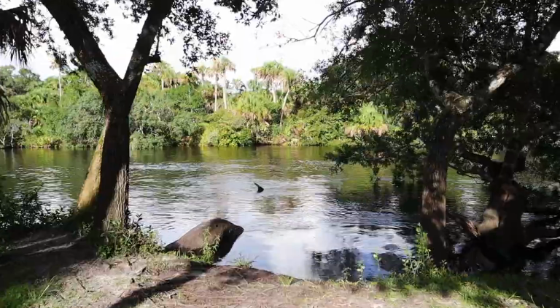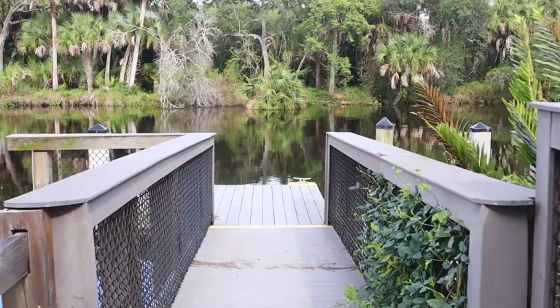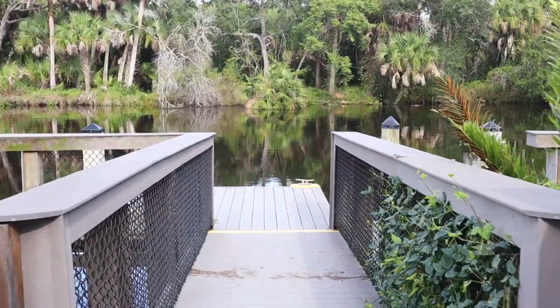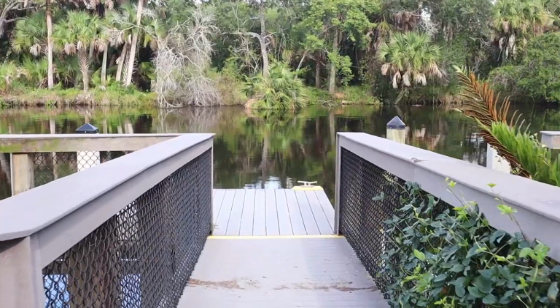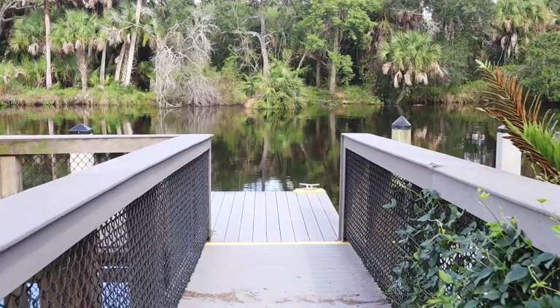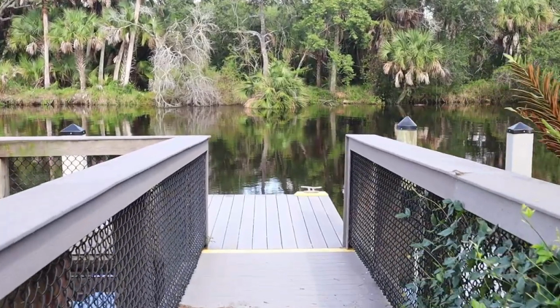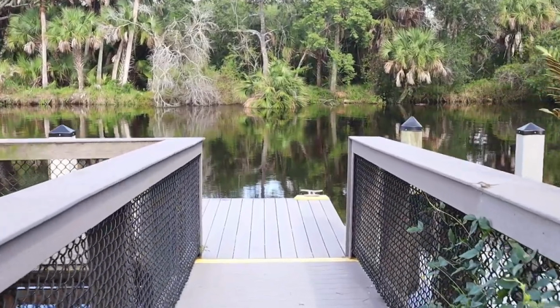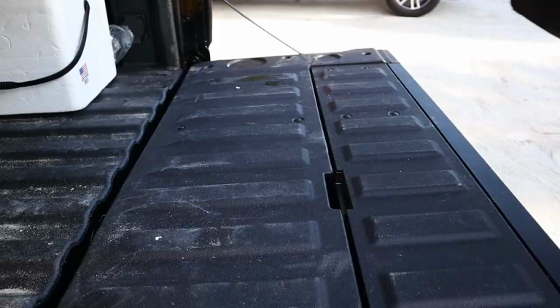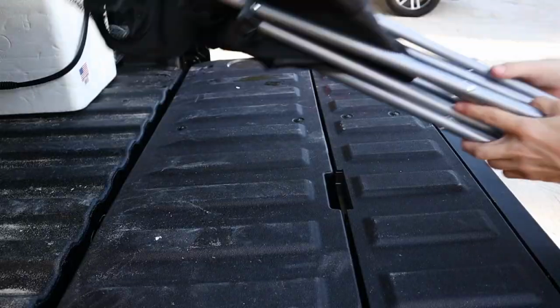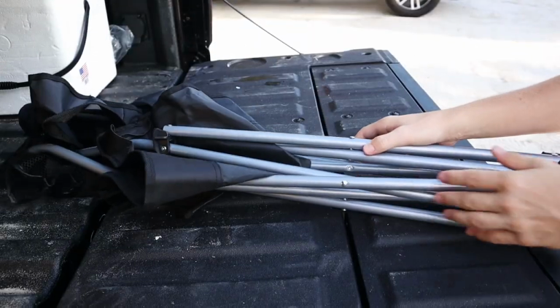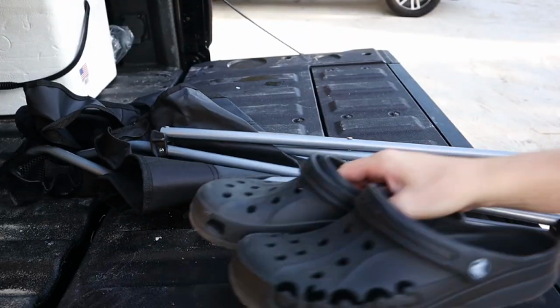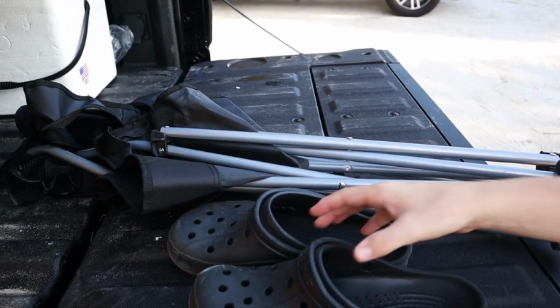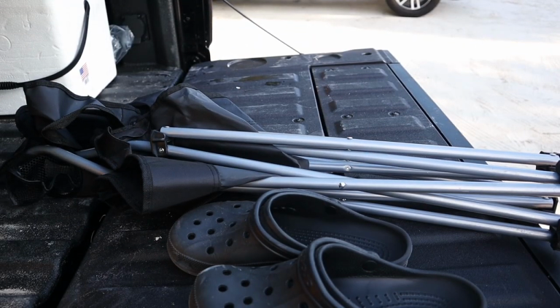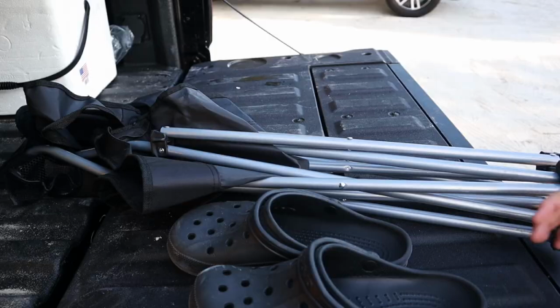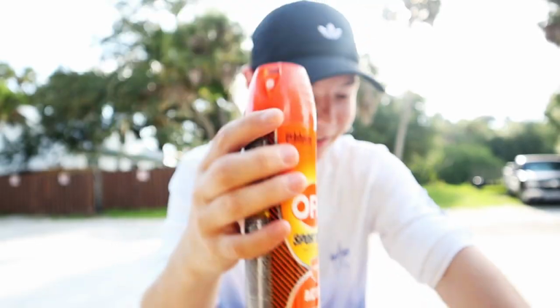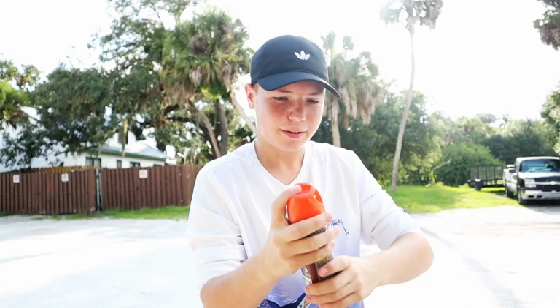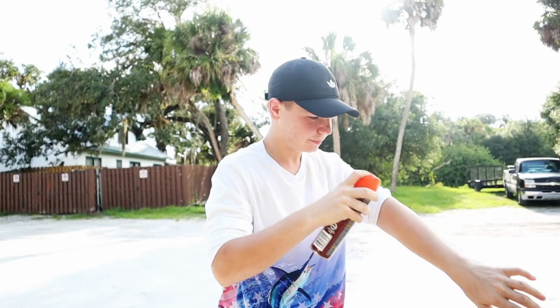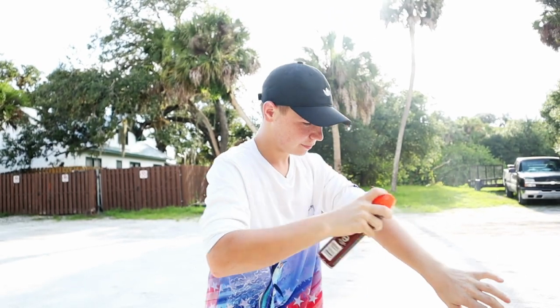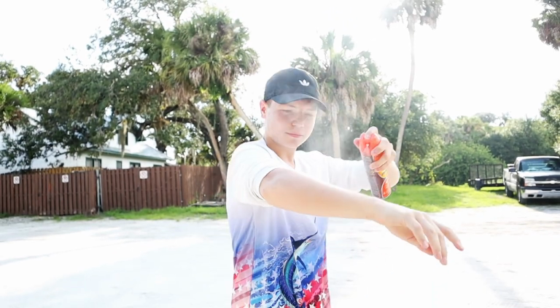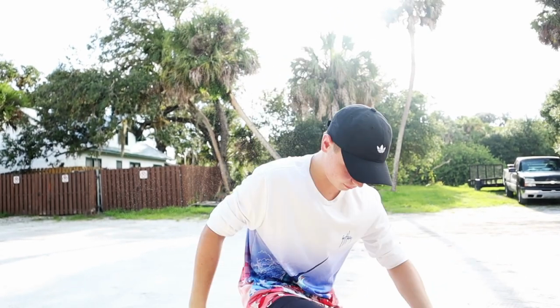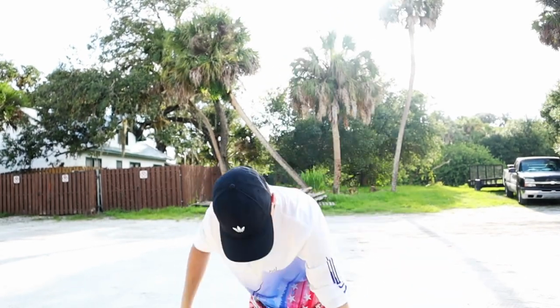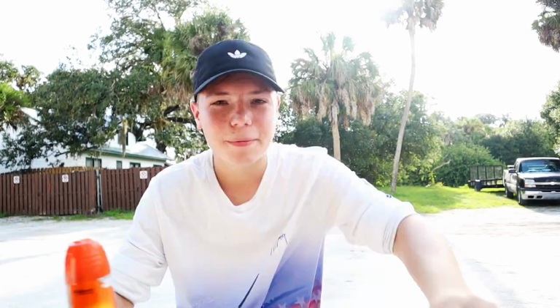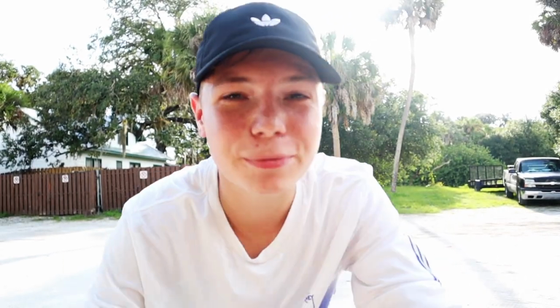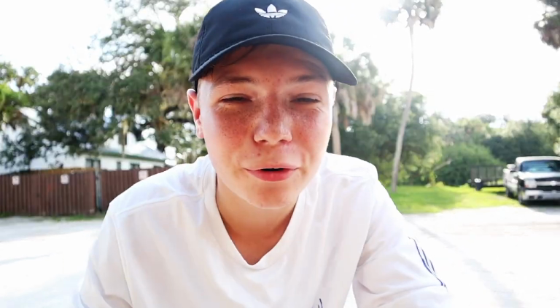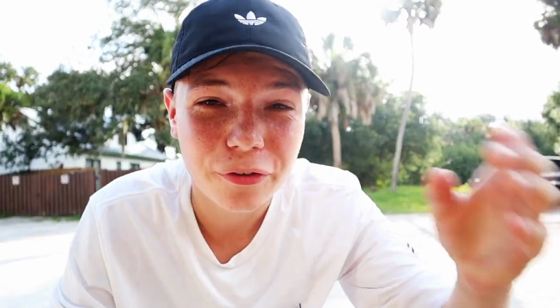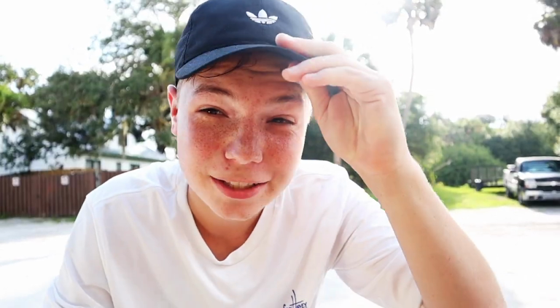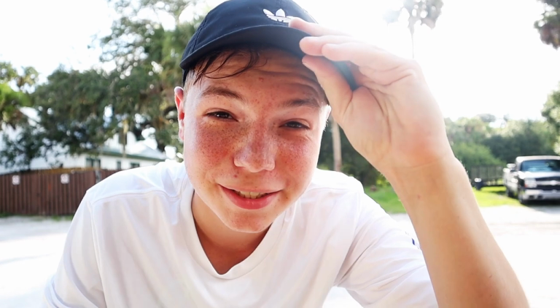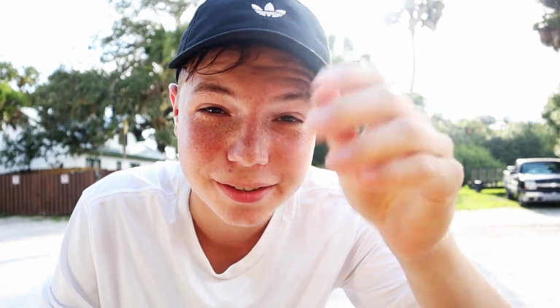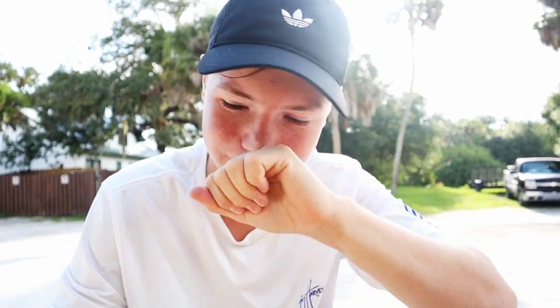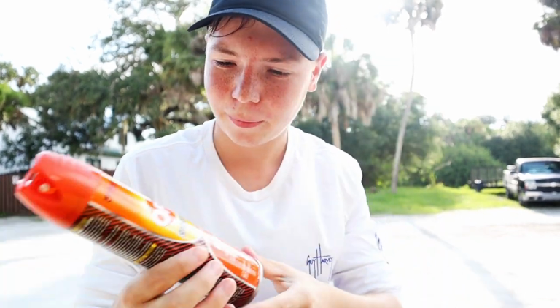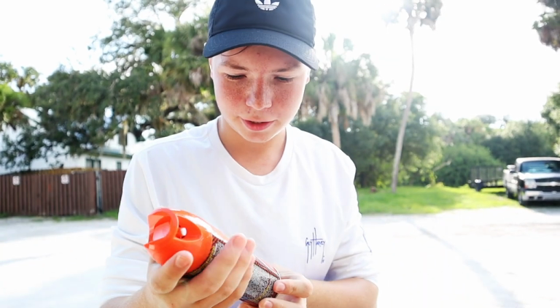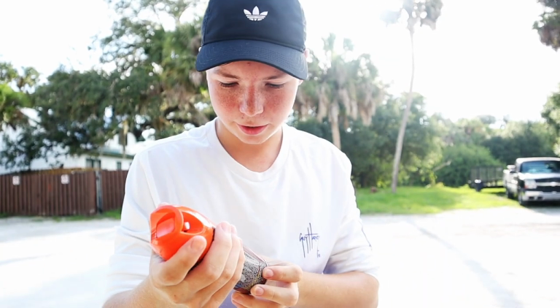When visiting this area, there are three must-haves on a trip. You're going to need a chair, preferably crocs, and most importantly, bug spray — because we're in the Florida river and there's a bunch of mosquitoes. I'm probably going to need another can.